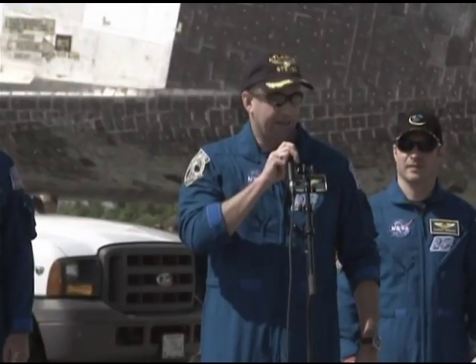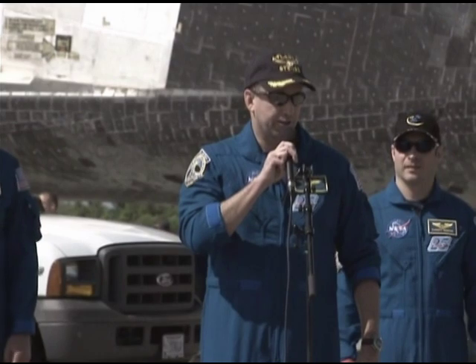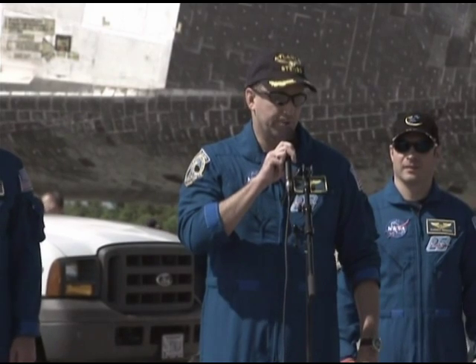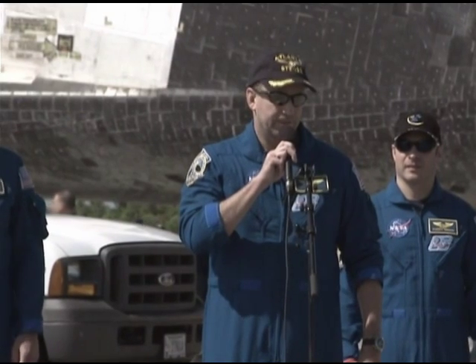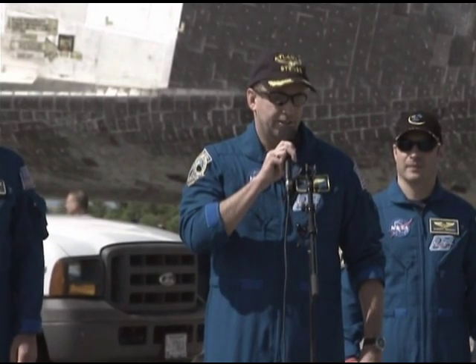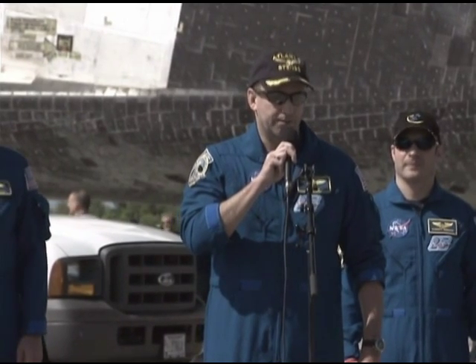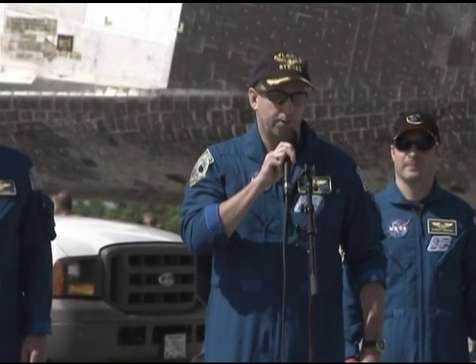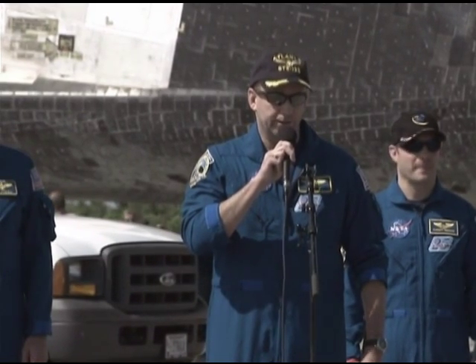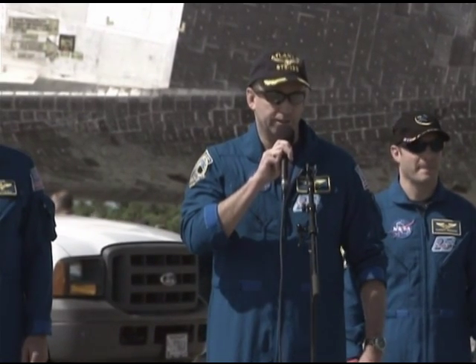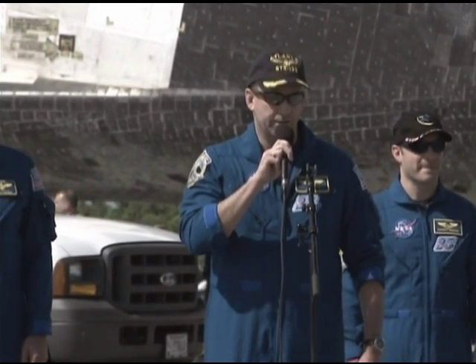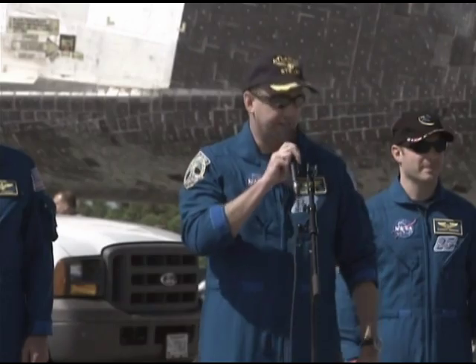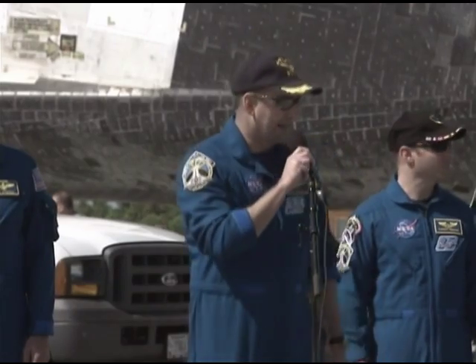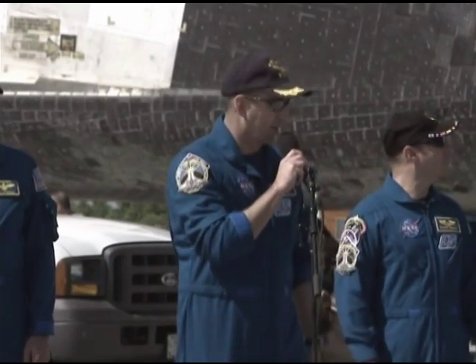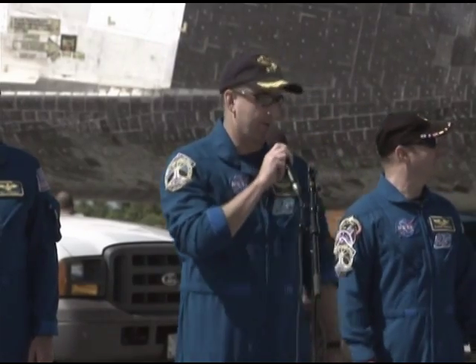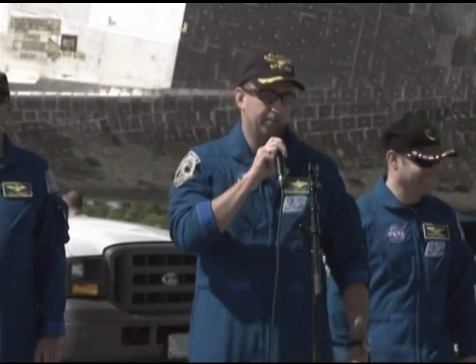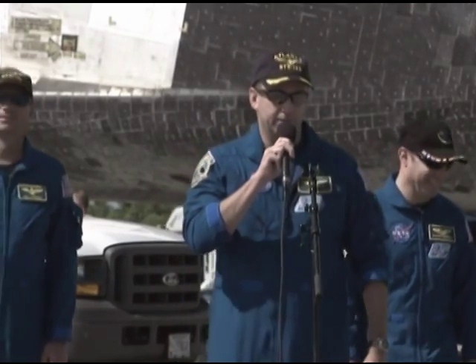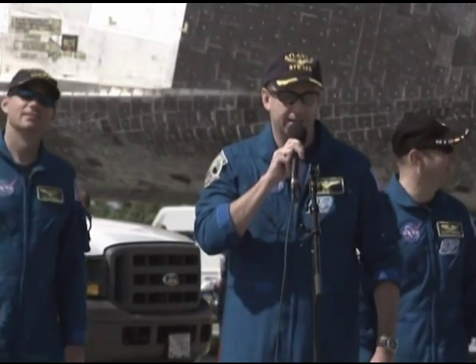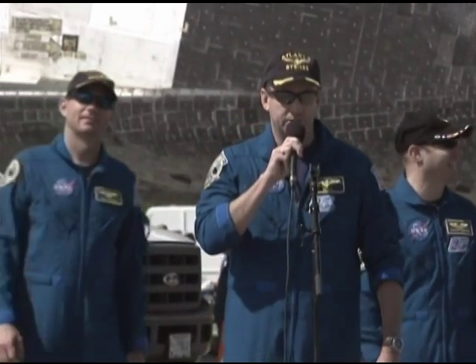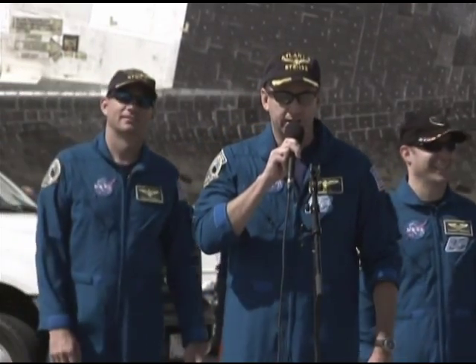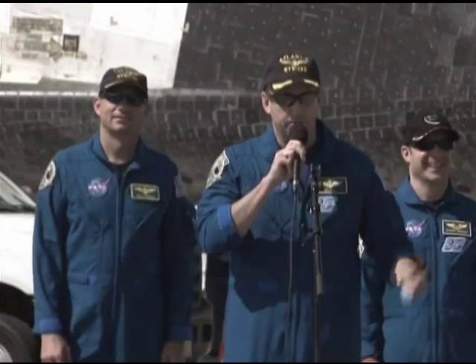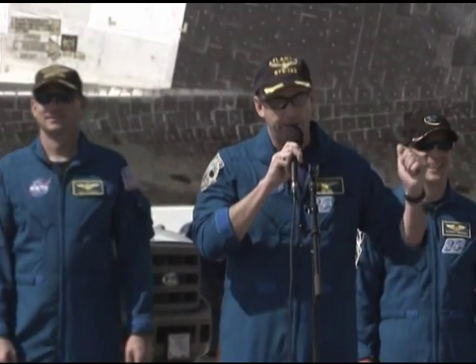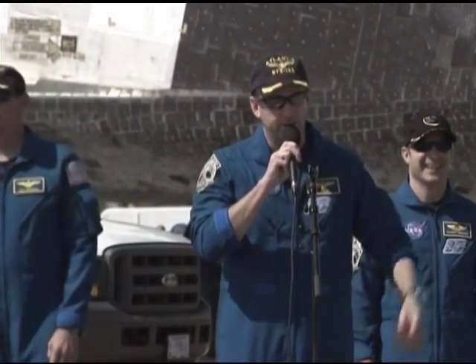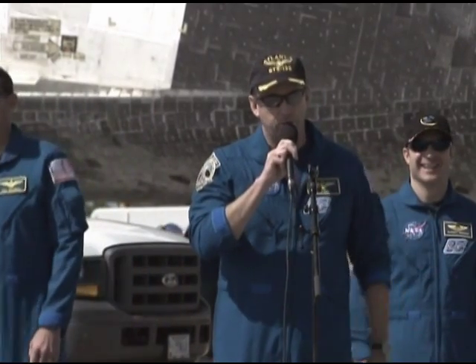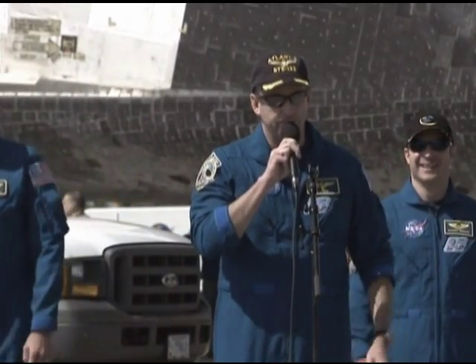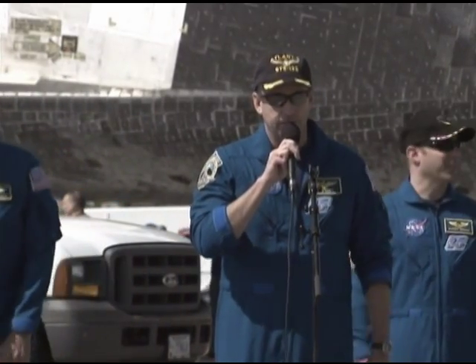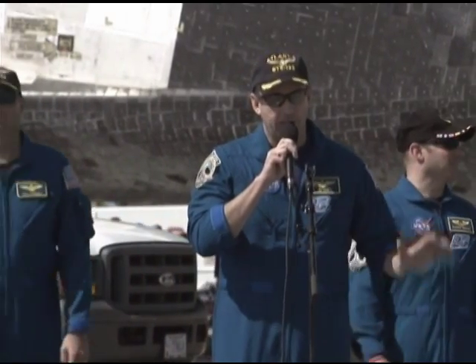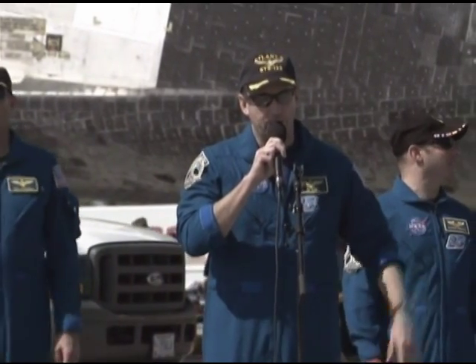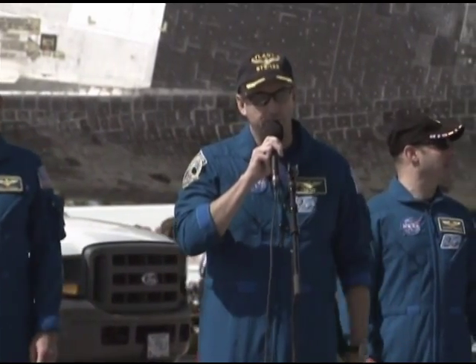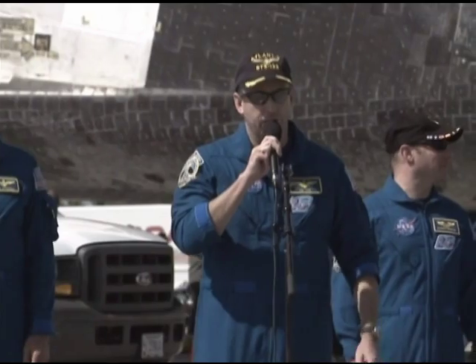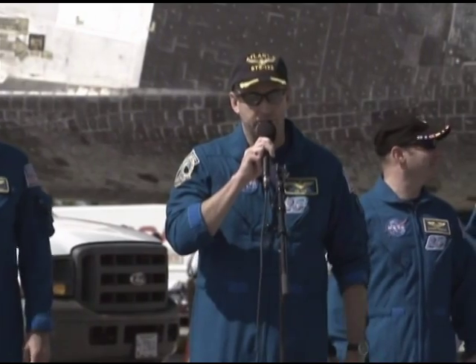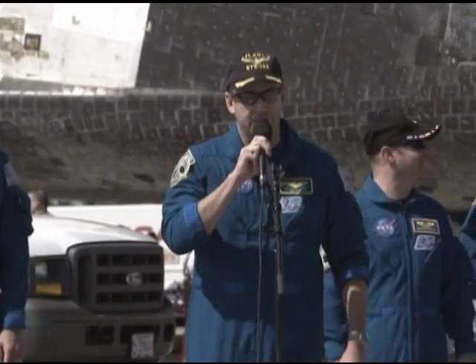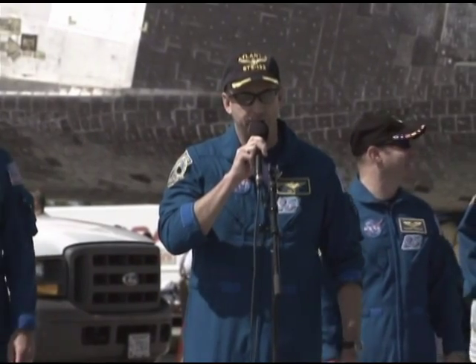Atlantis is an incredible ship. She was absolutely perfect through this entire mission, and probably our main objective besides getting the mission done was to bring her back in great shape and in one piece. So we're happy to be home, and we're going to go enjoy some time with our families.